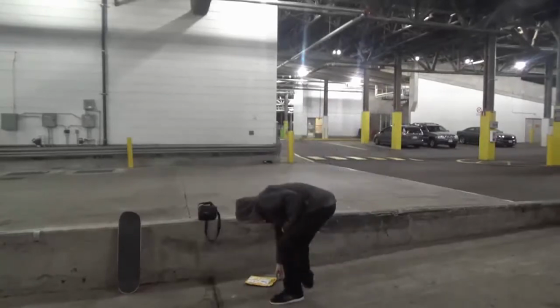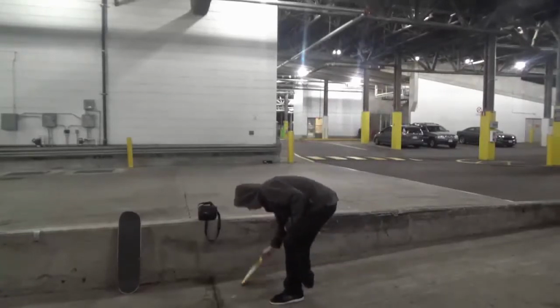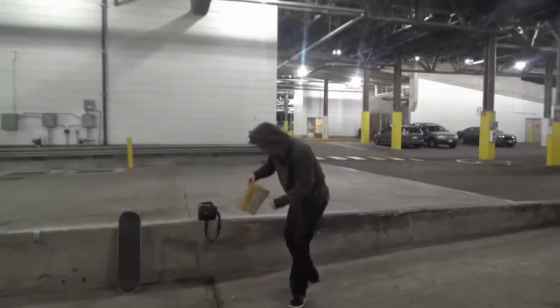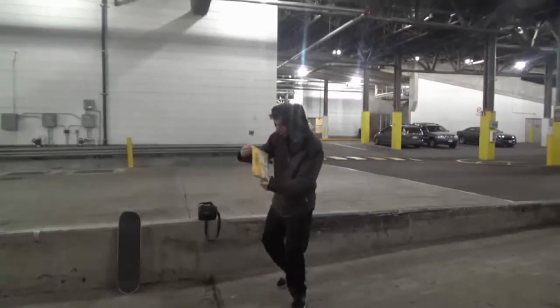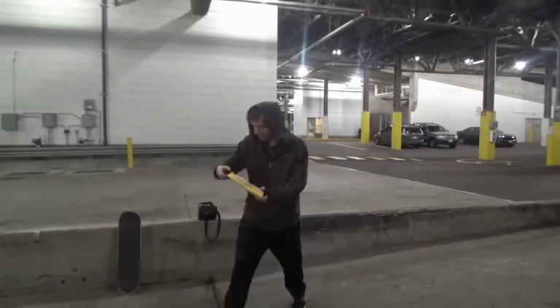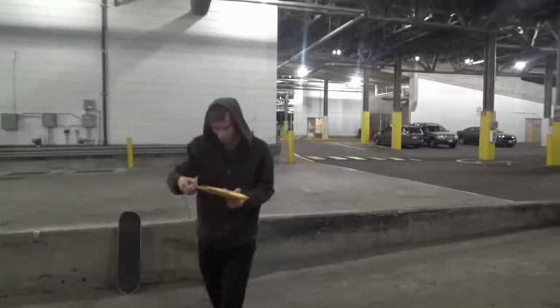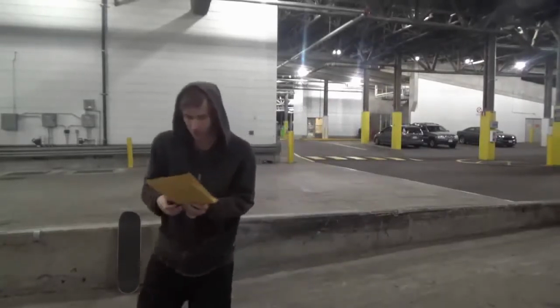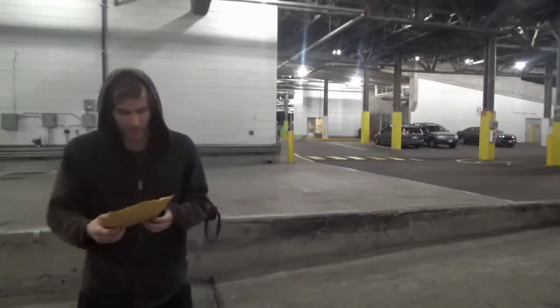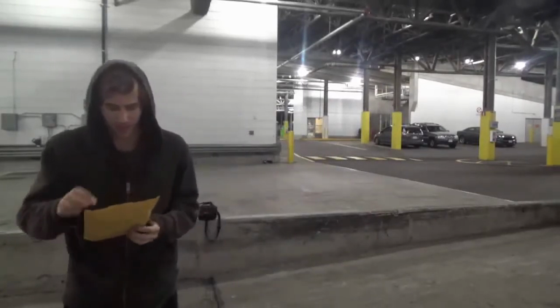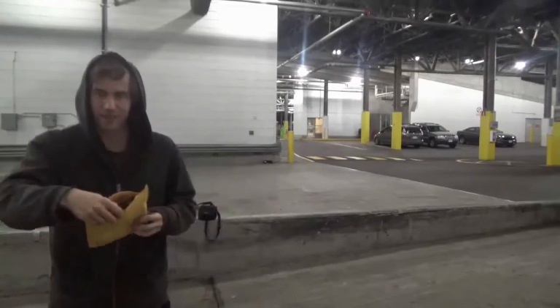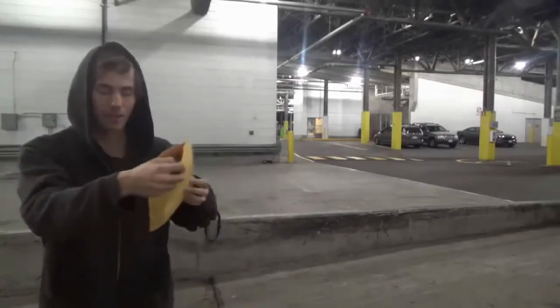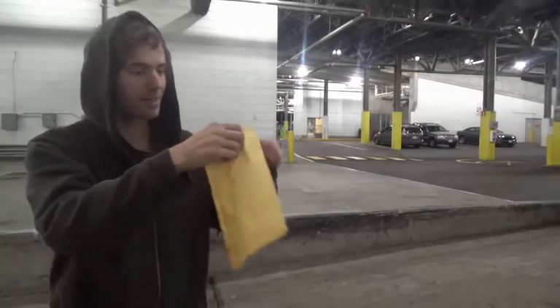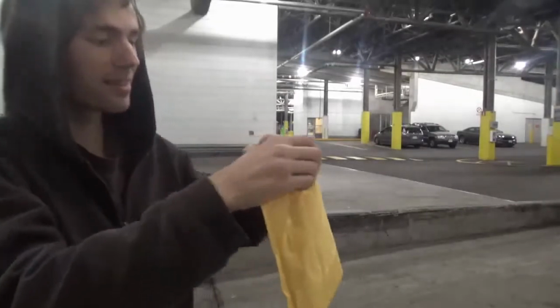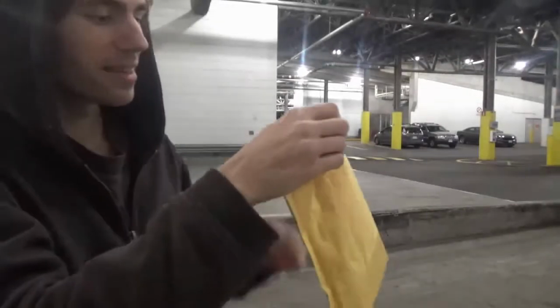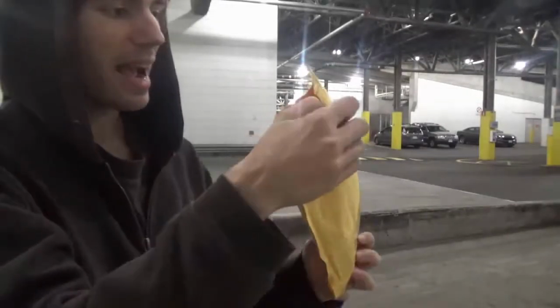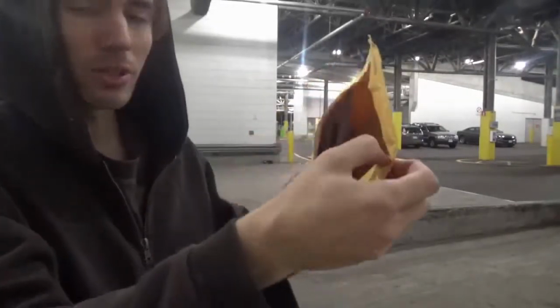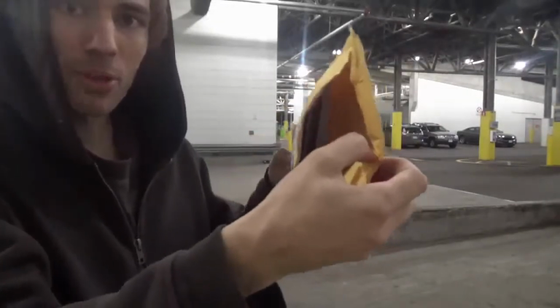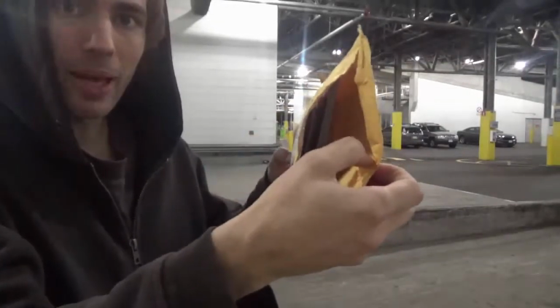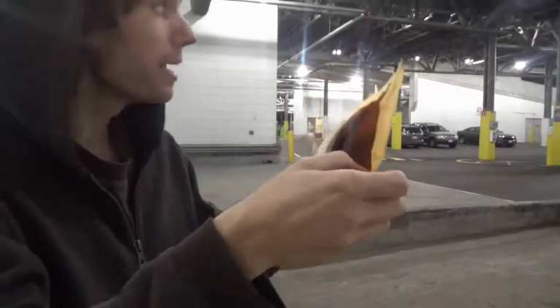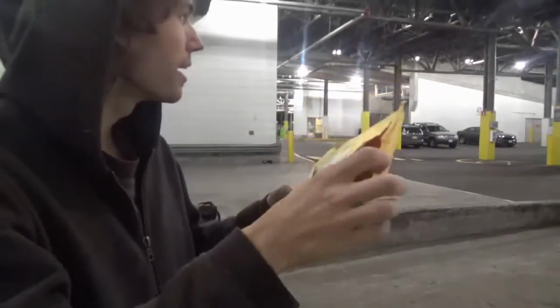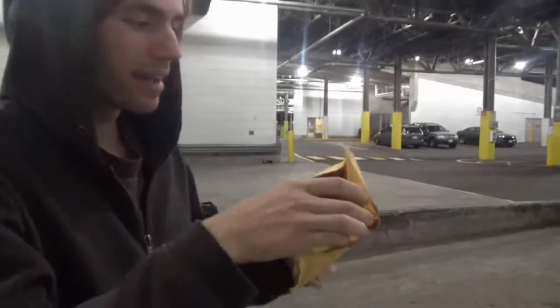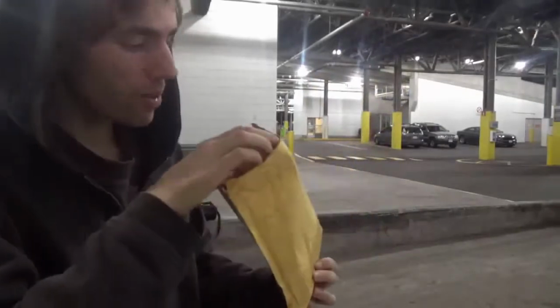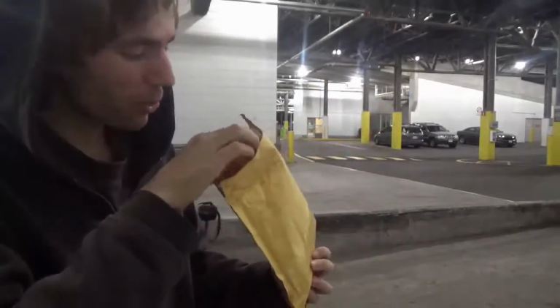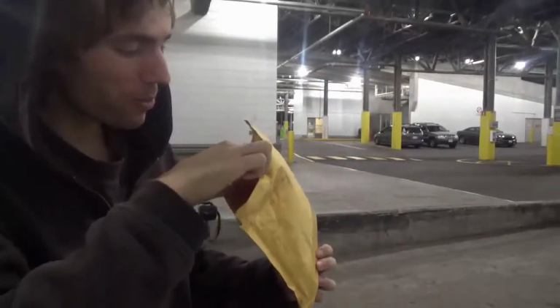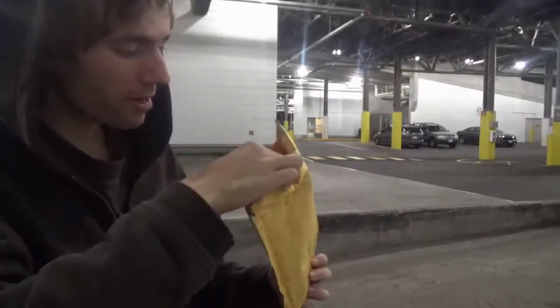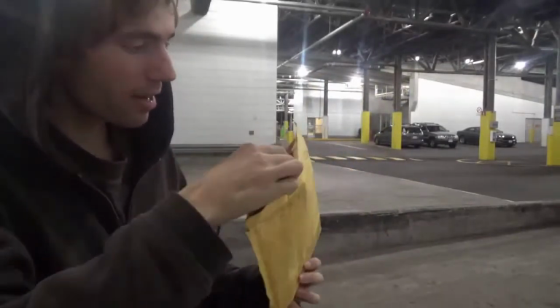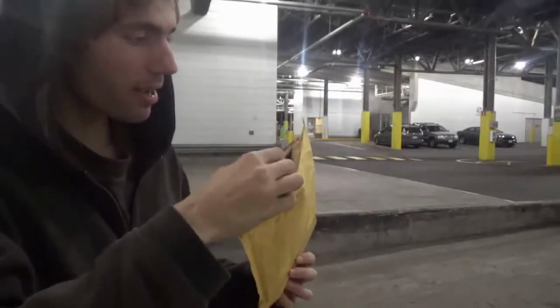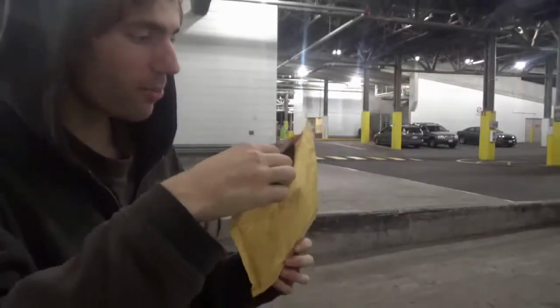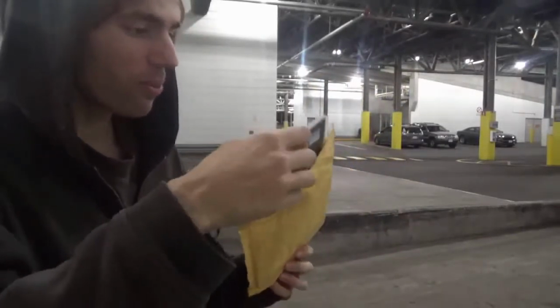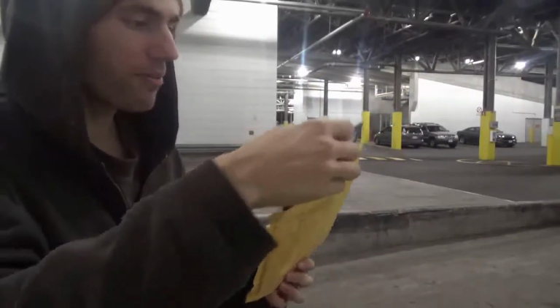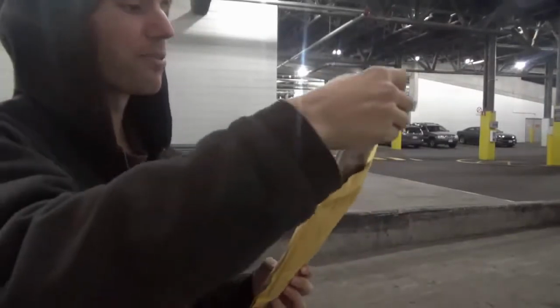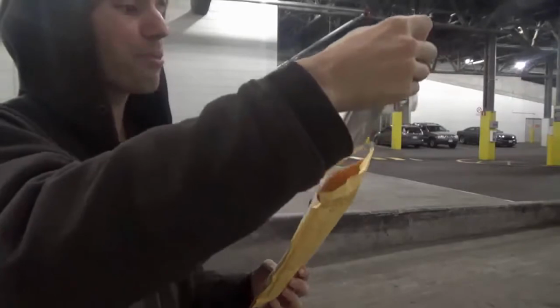Oh my god, oh my goodness — look at this, it actually ripped open. I ripped it open with one fell throw!